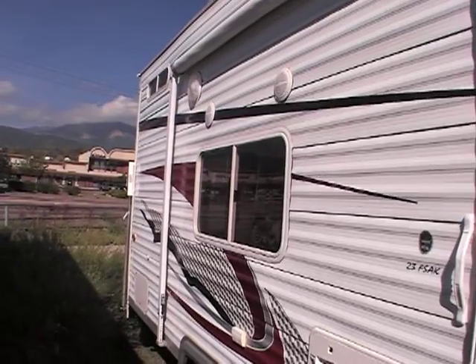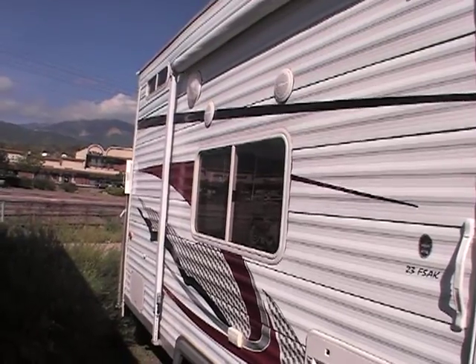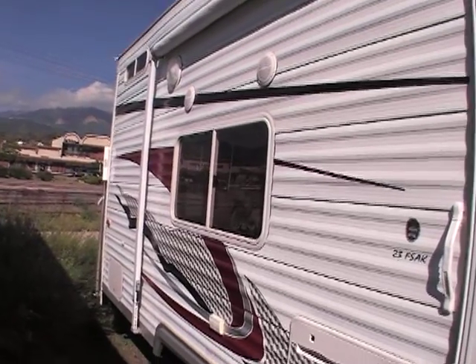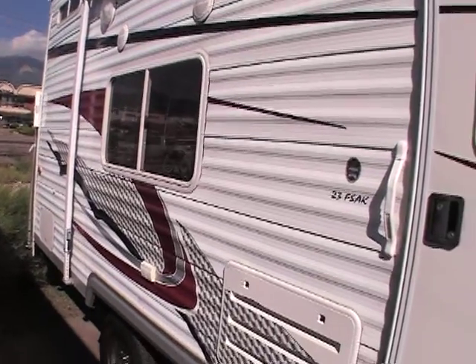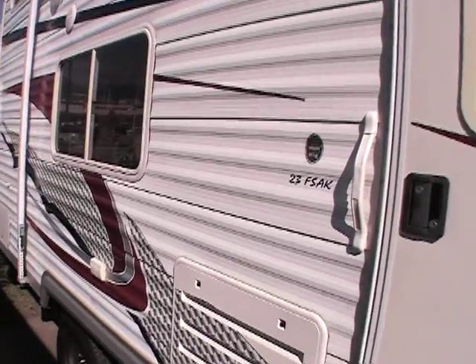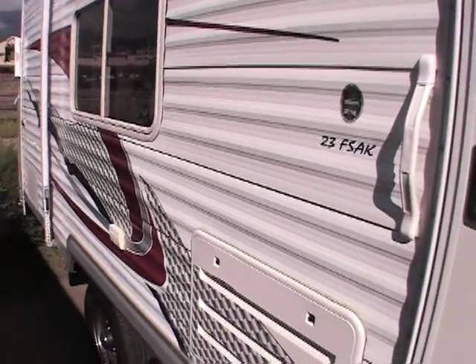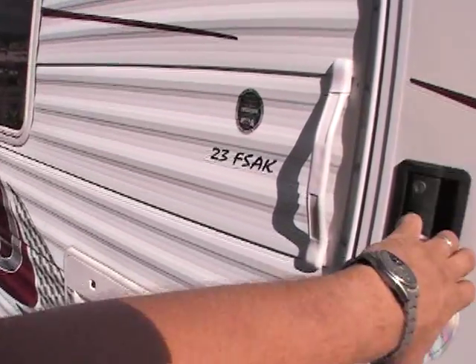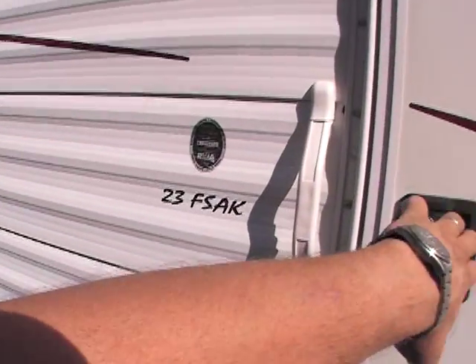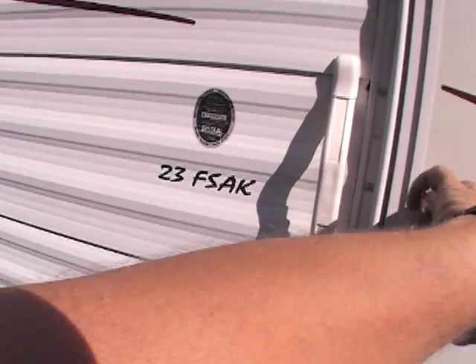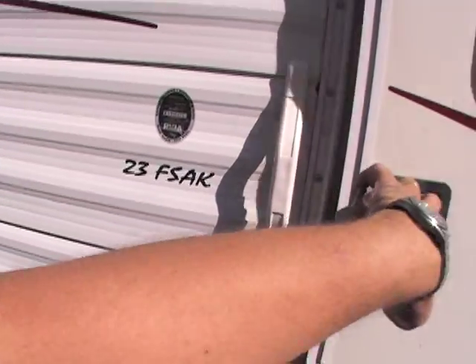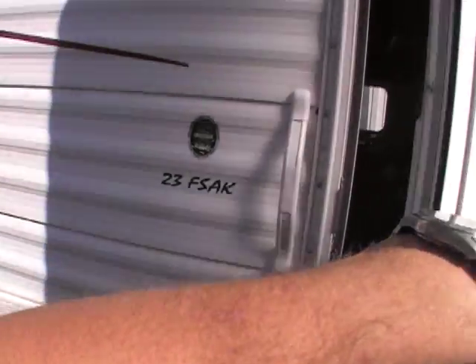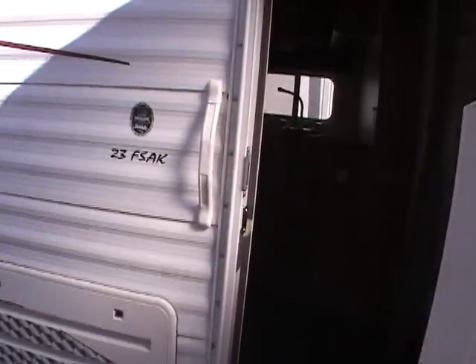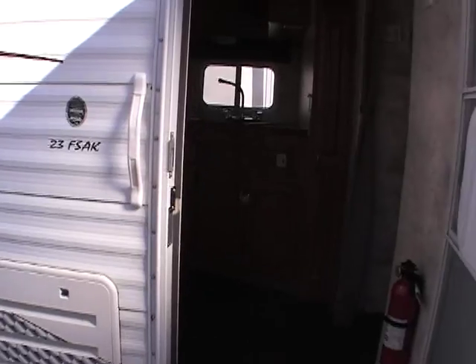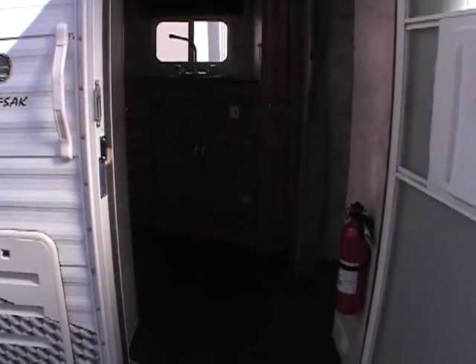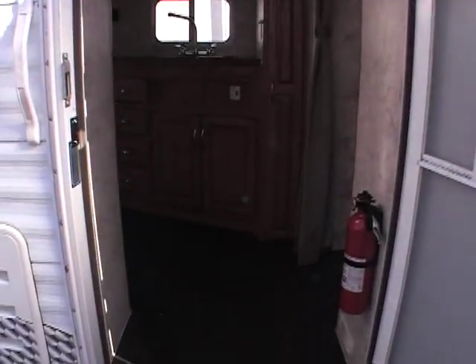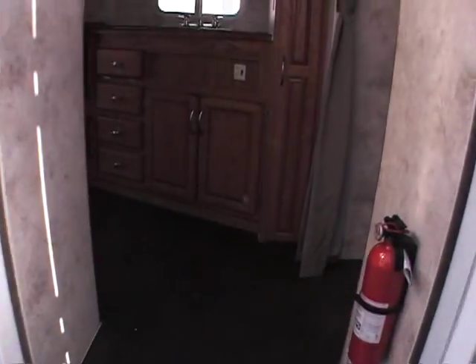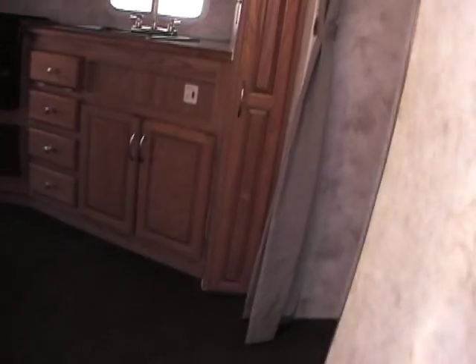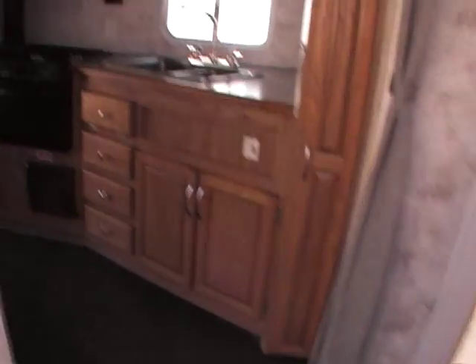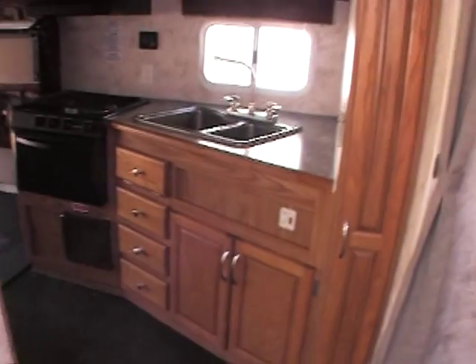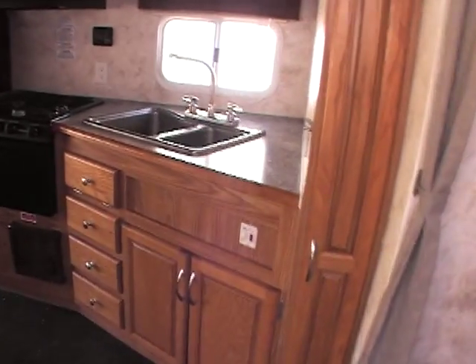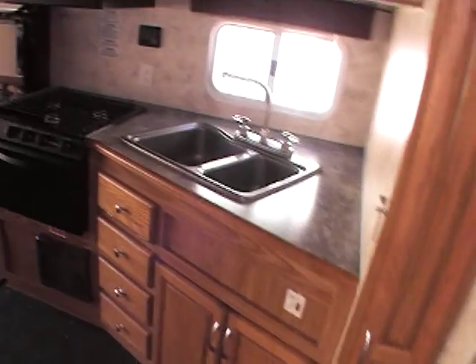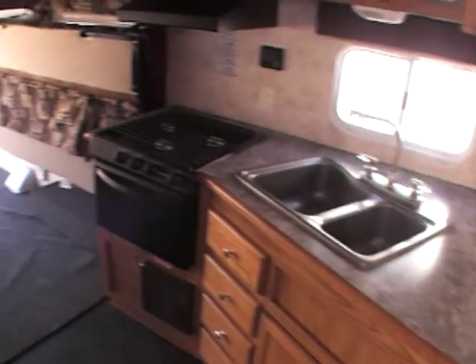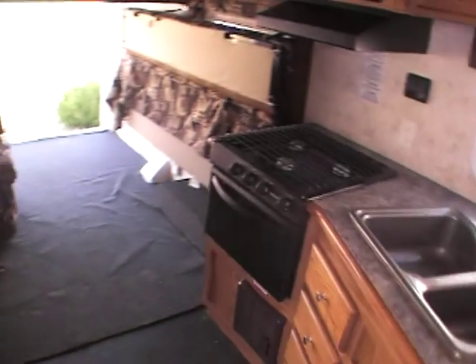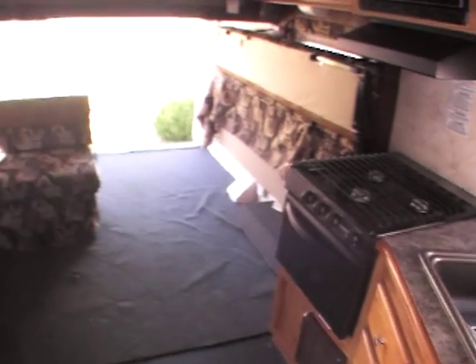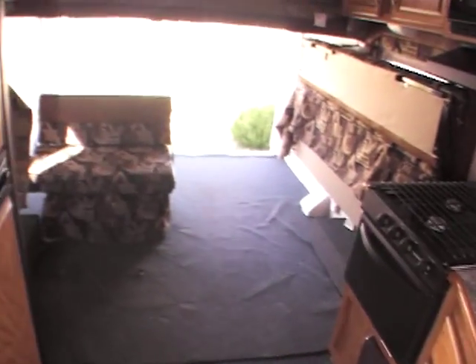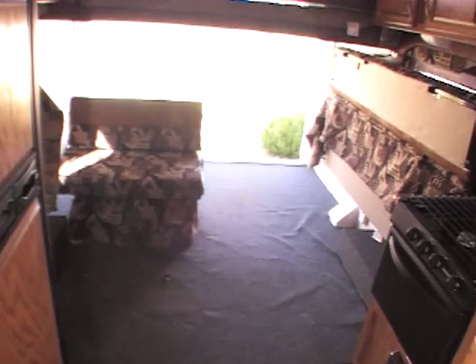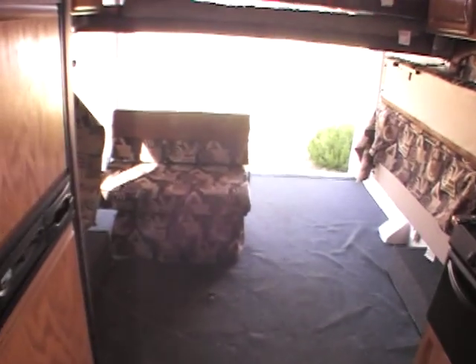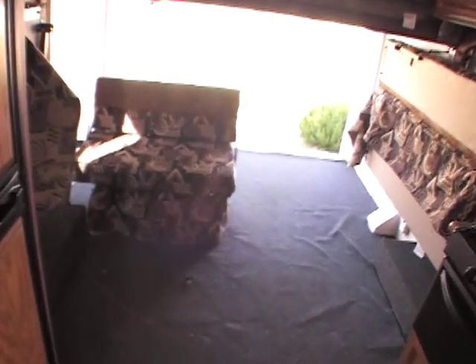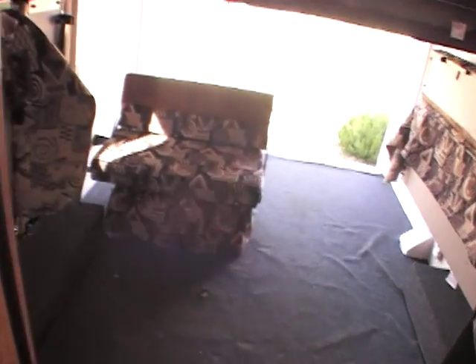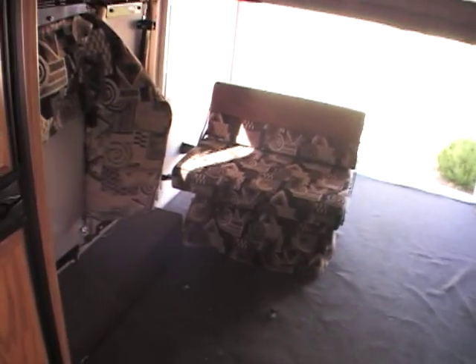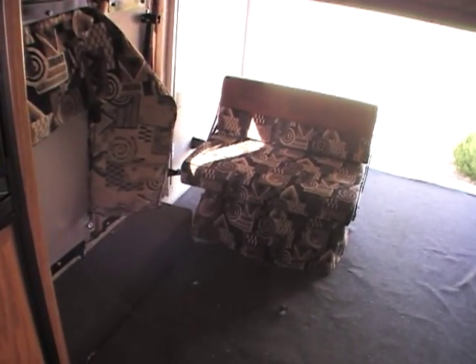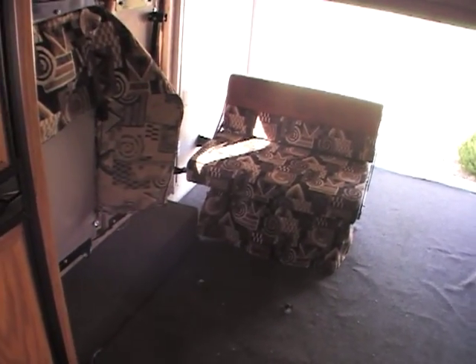And outside speakers. That's a 23 FASK. It's got a great layout inside, really a fantastic layout. It's big enough for two quad runners, maybe three motorcycles.